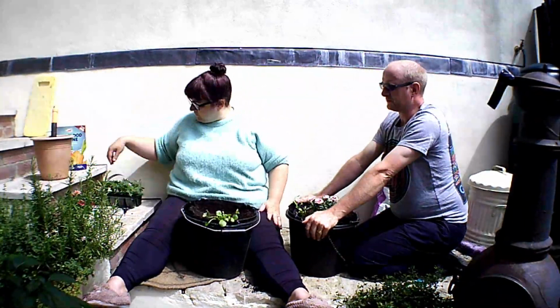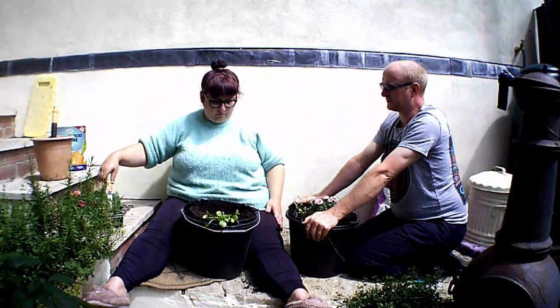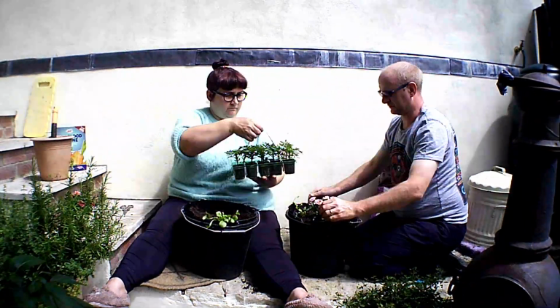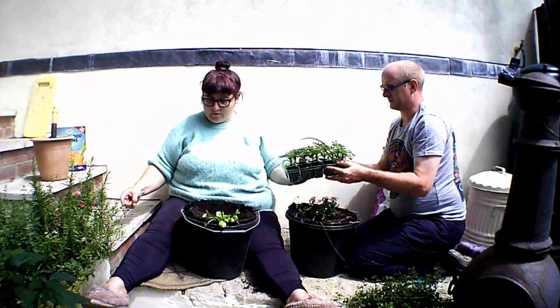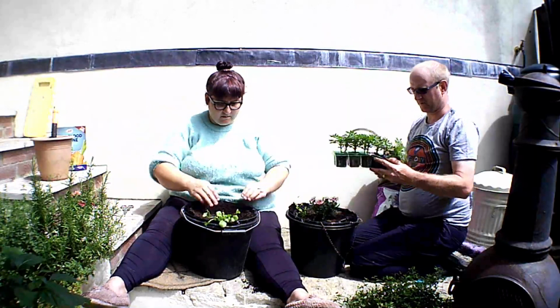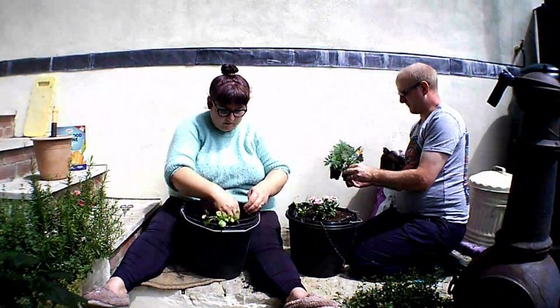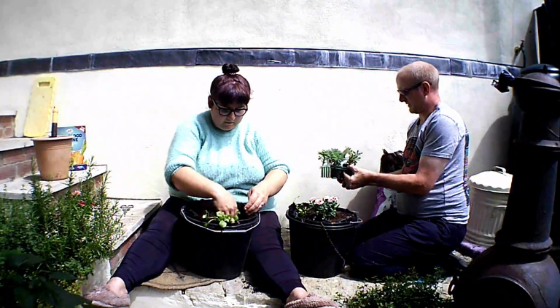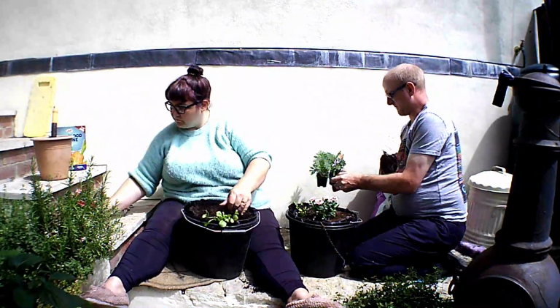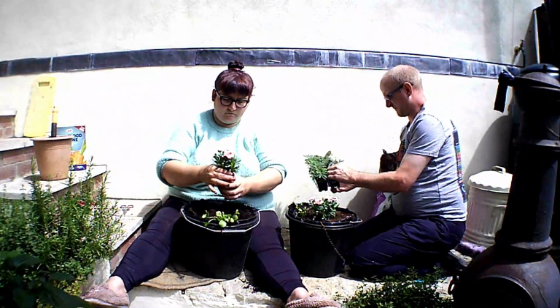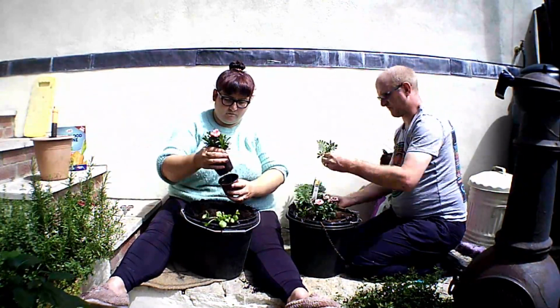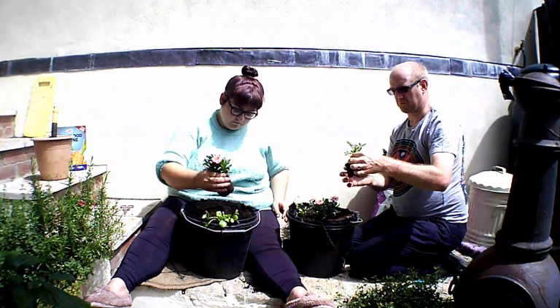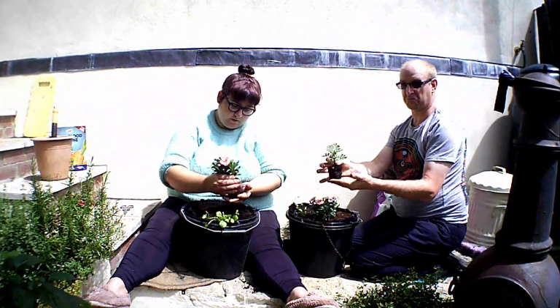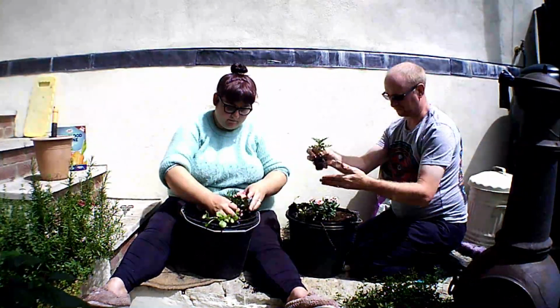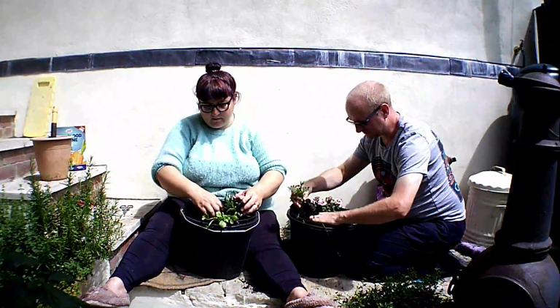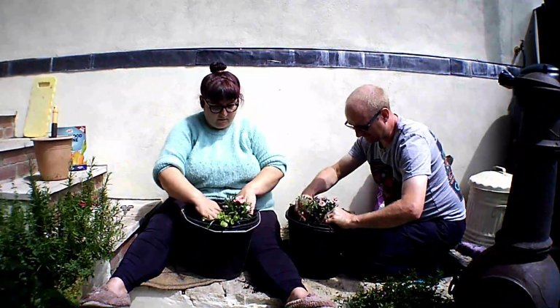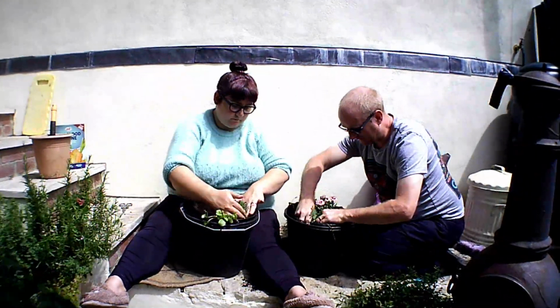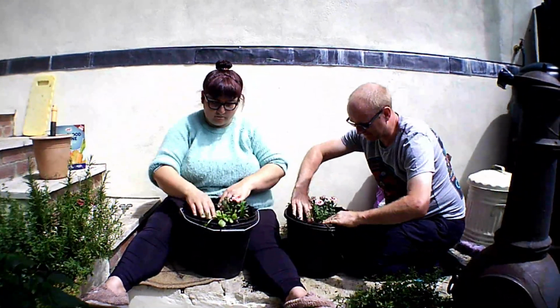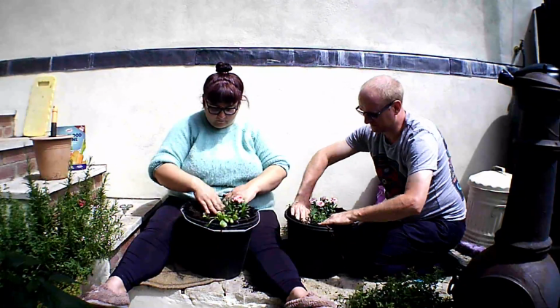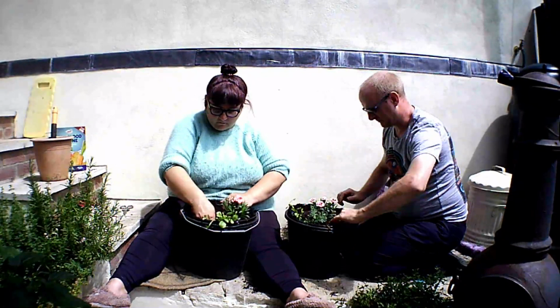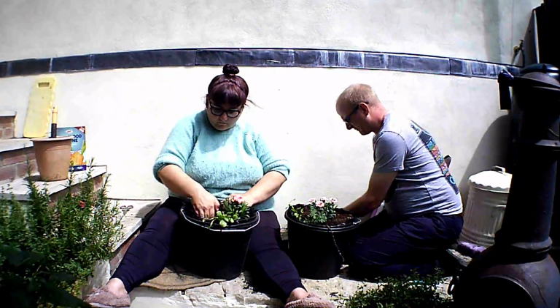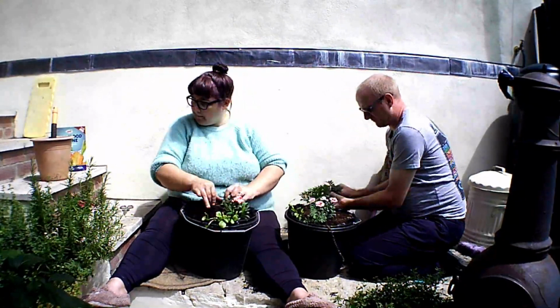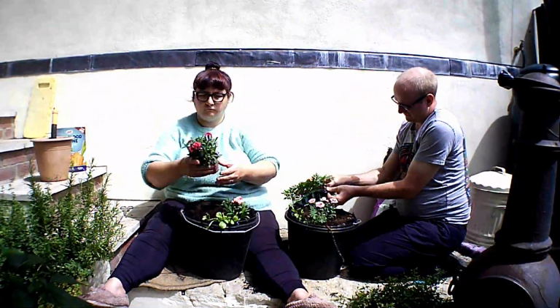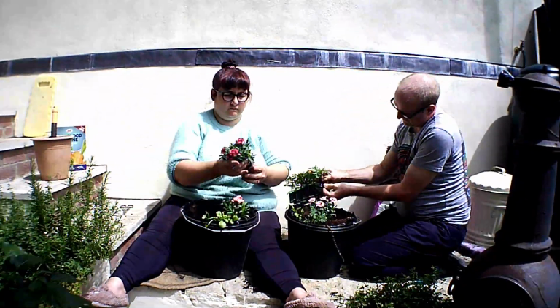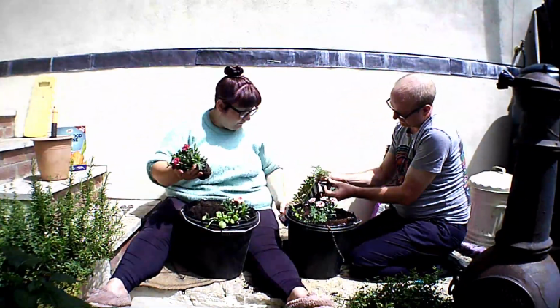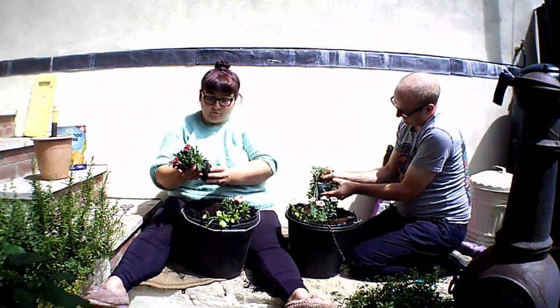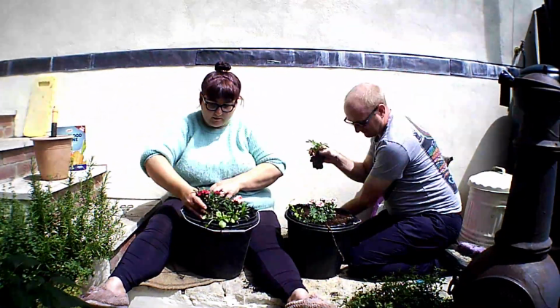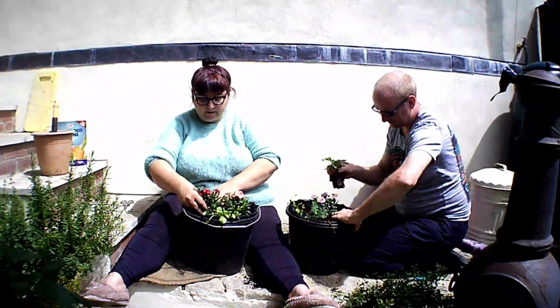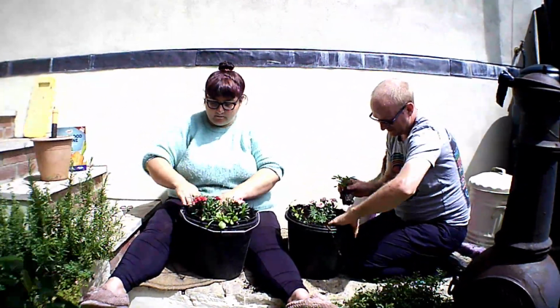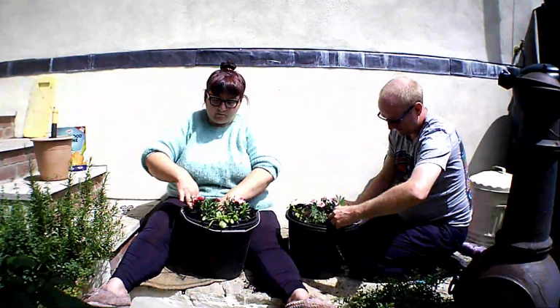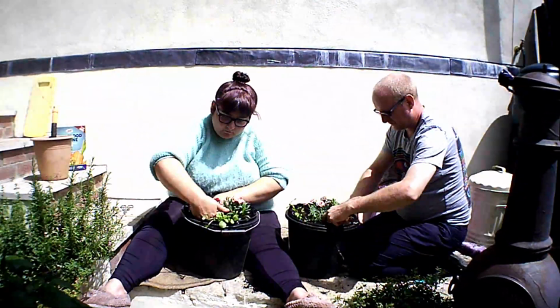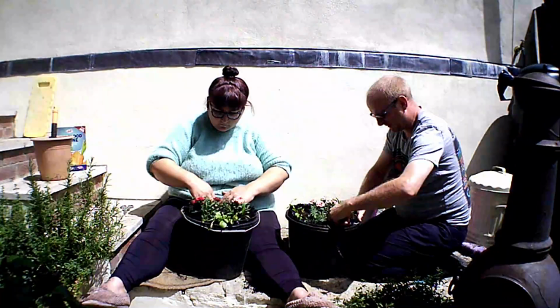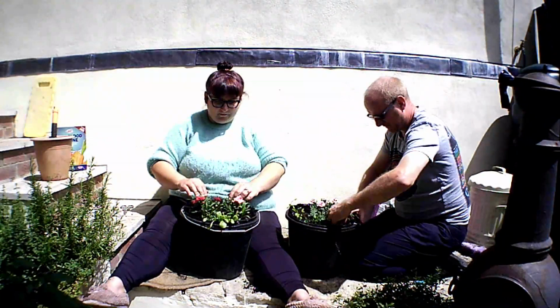It was a tad windy — really windy. We had the camera on the old broly stand, but yeah, it was just a bit windy today. But it's still warm enough to be out in the sun, so that was nice.